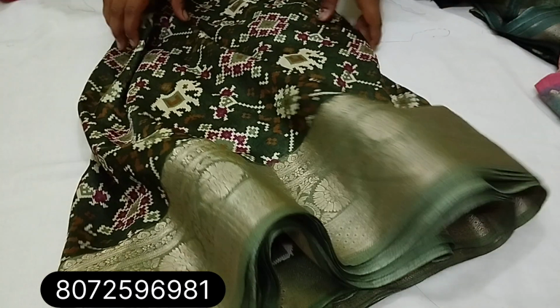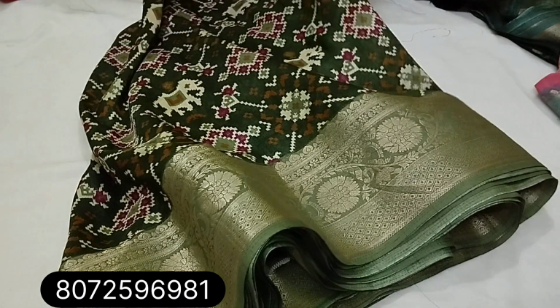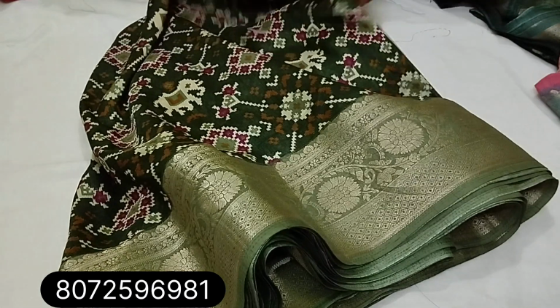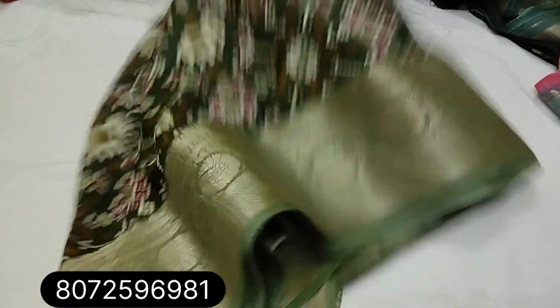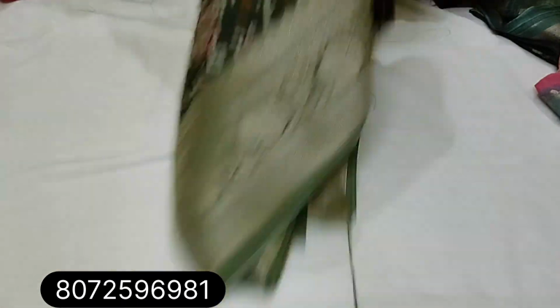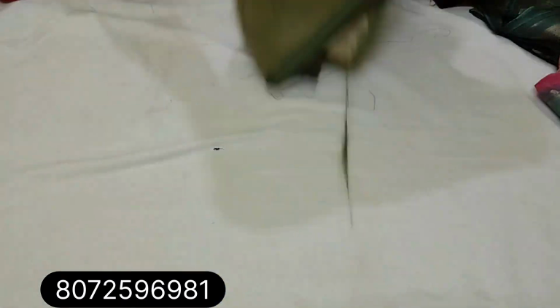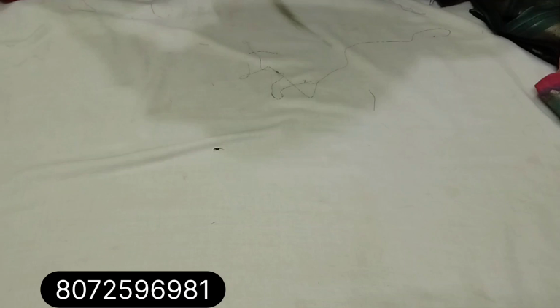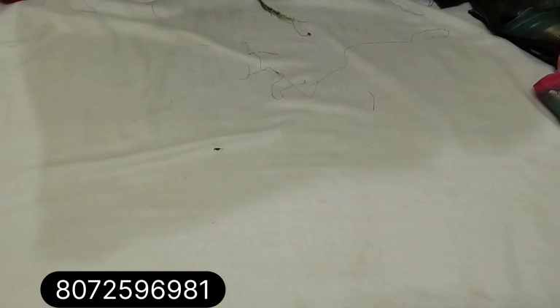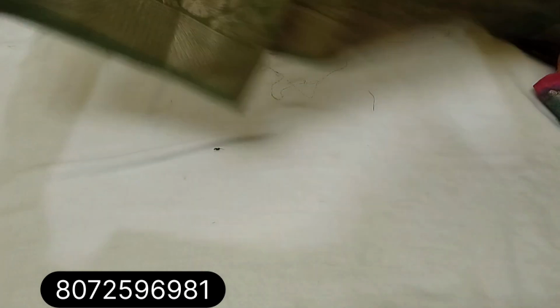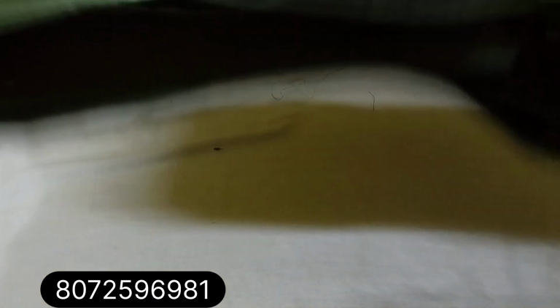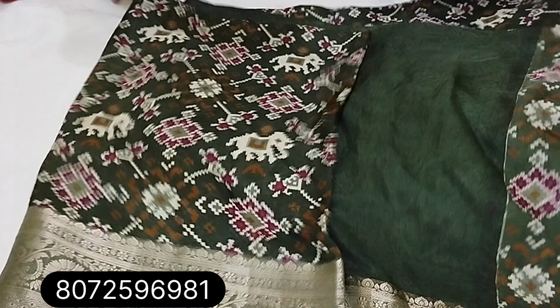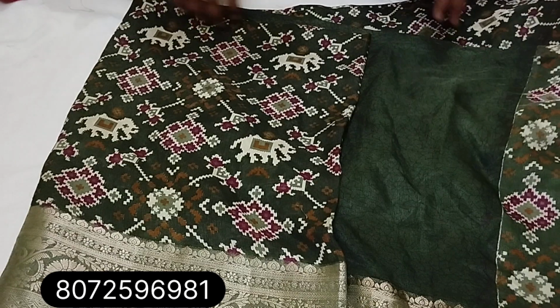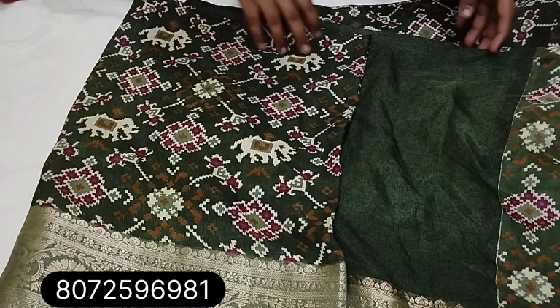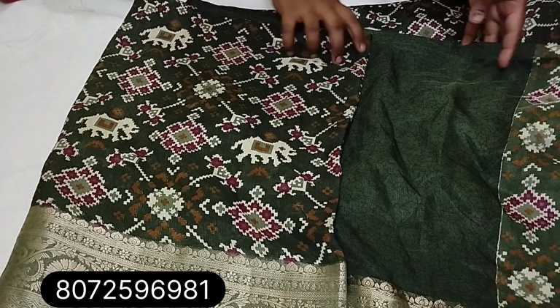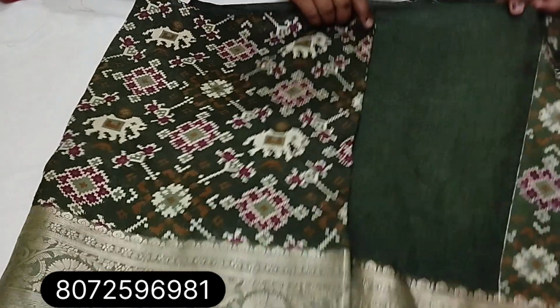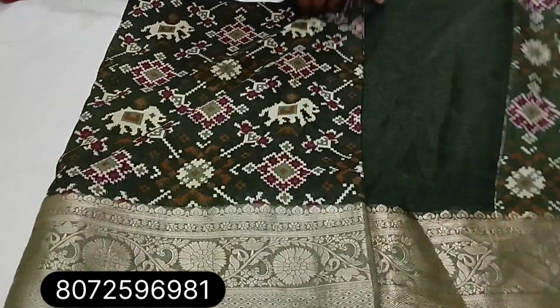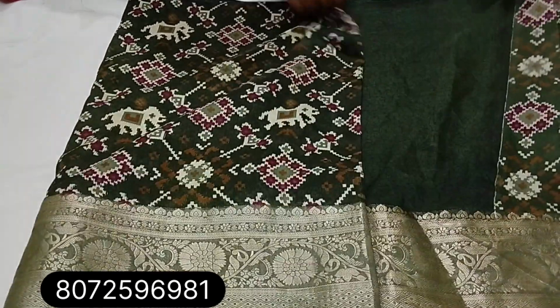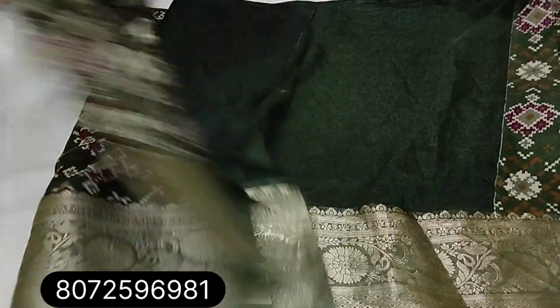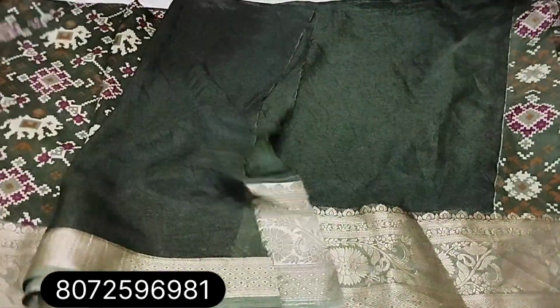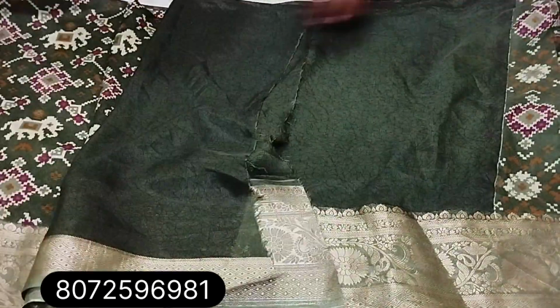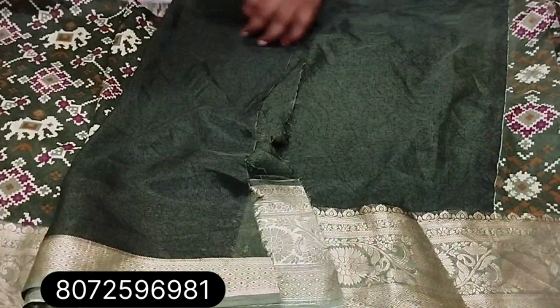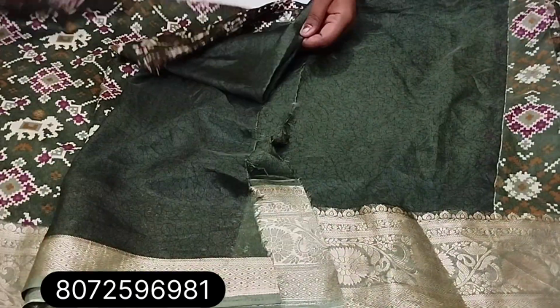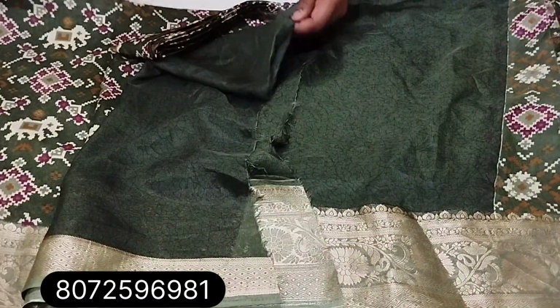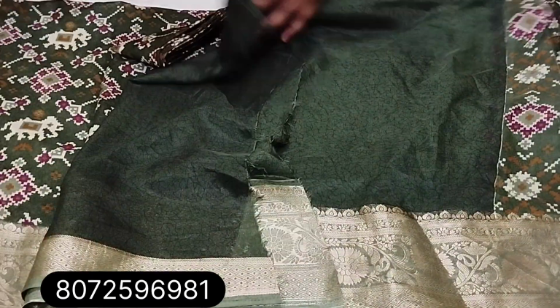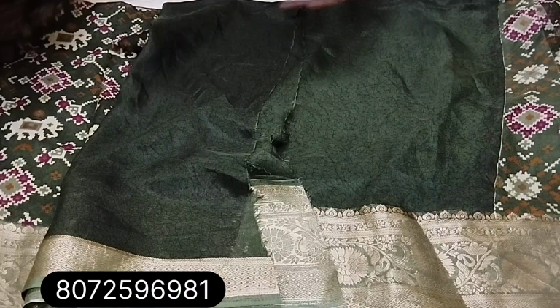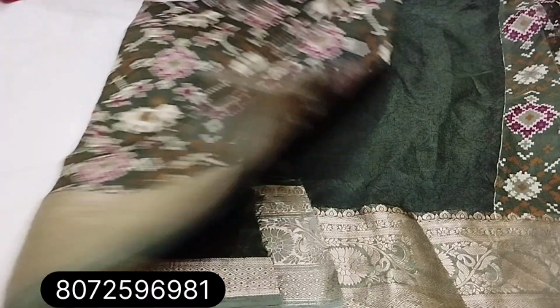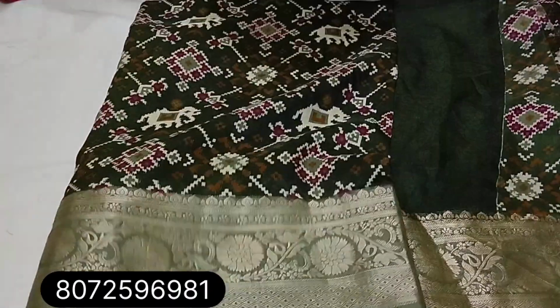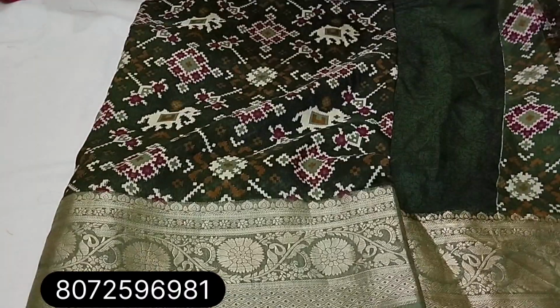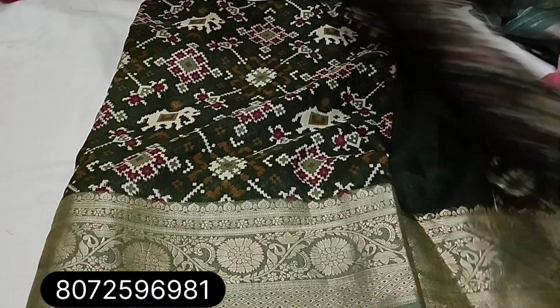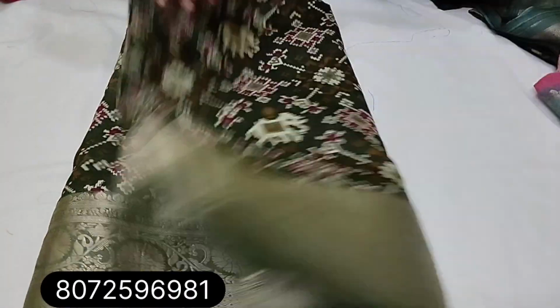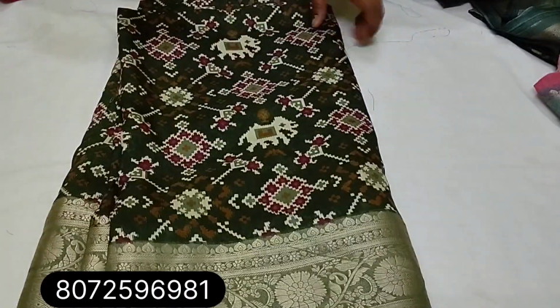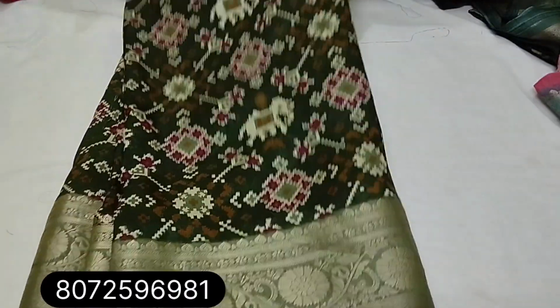Next one: green poach, light green color. Sari with blouse, pallu running pattern and blouse piece.